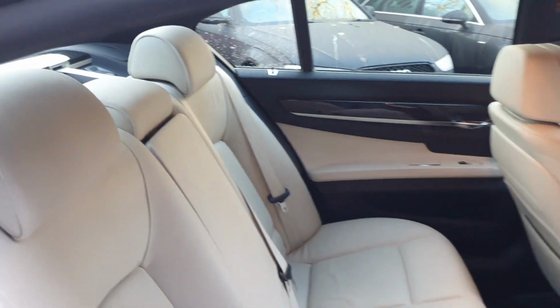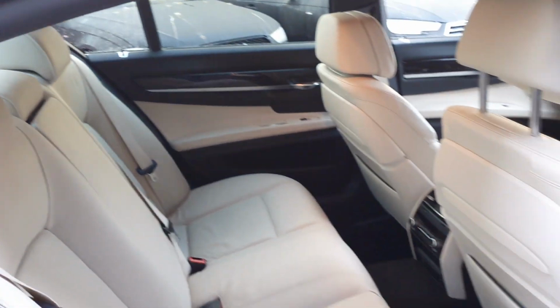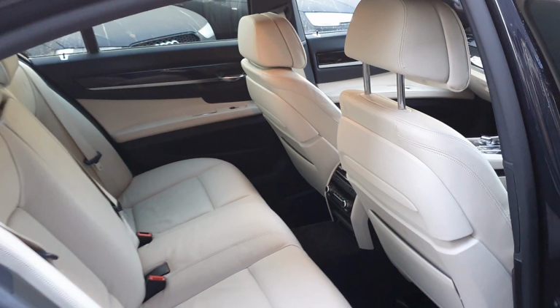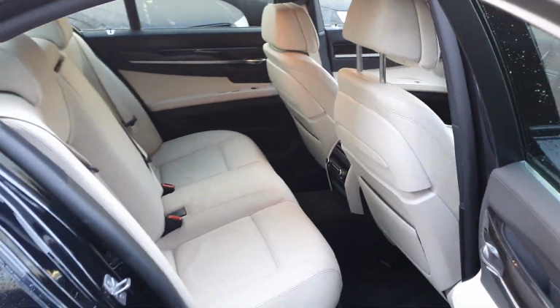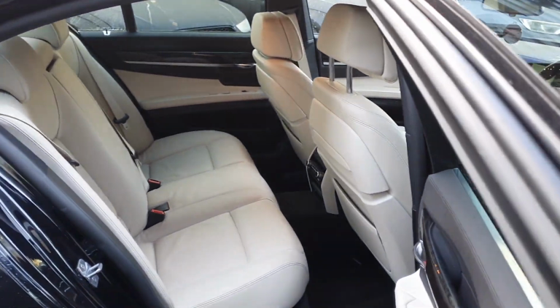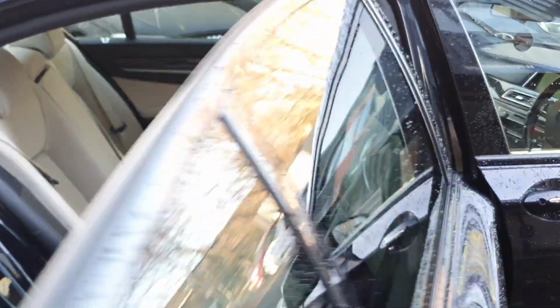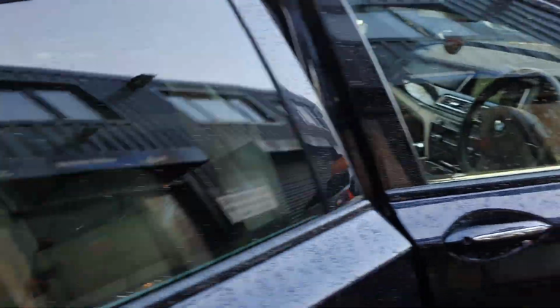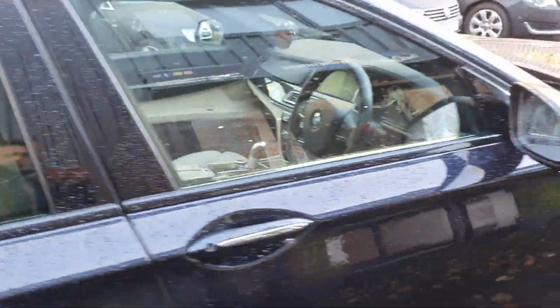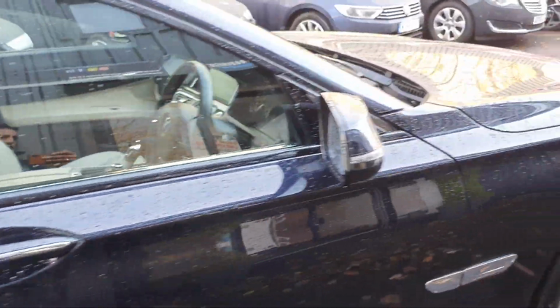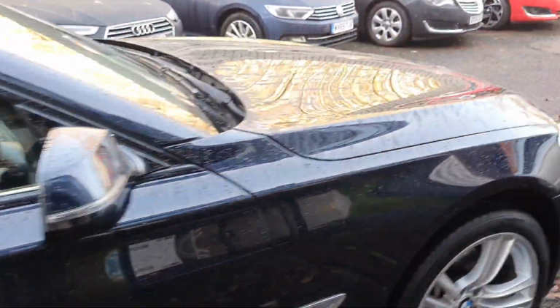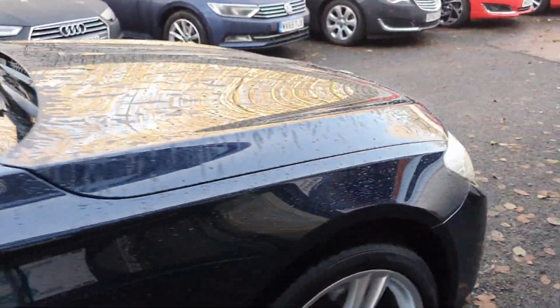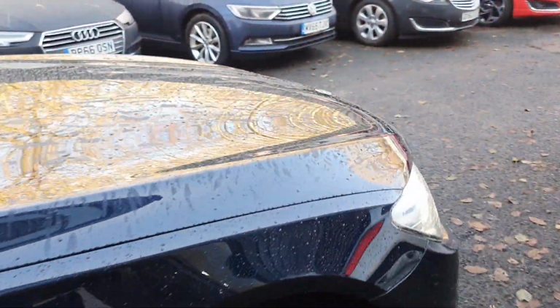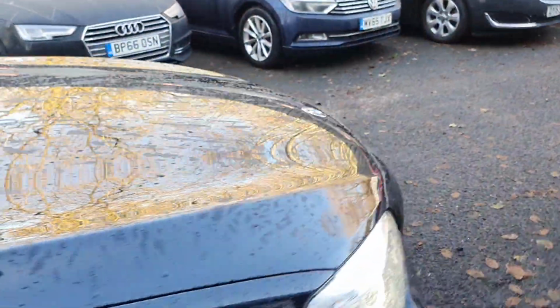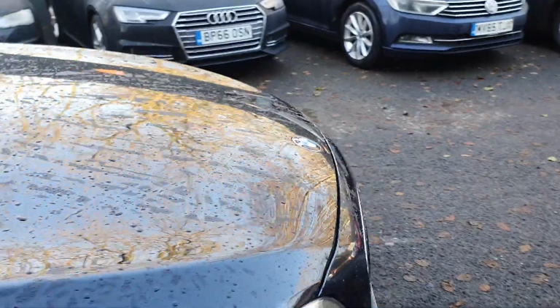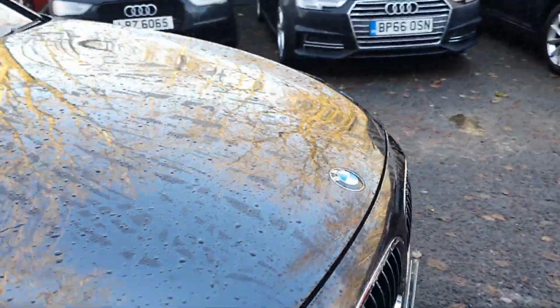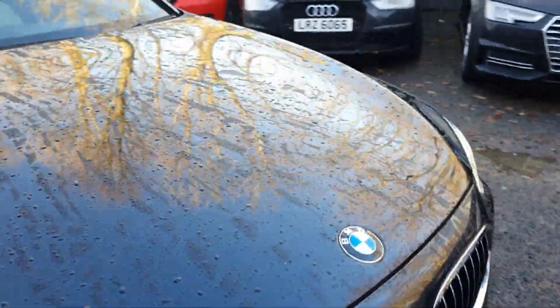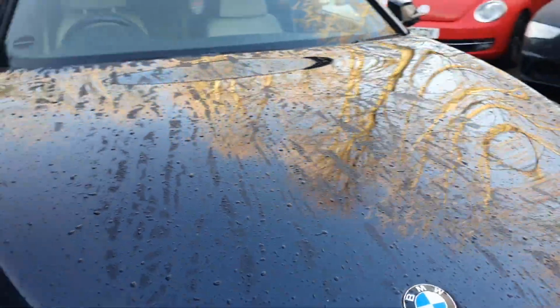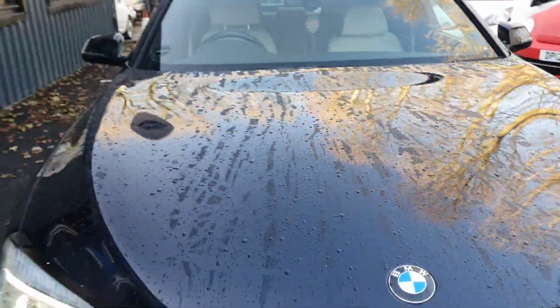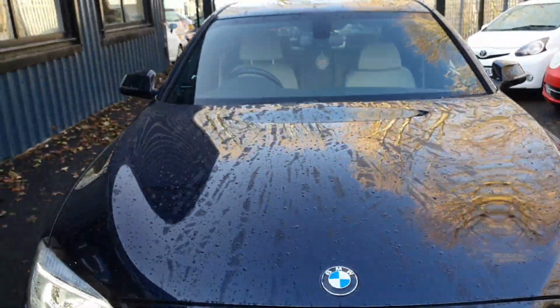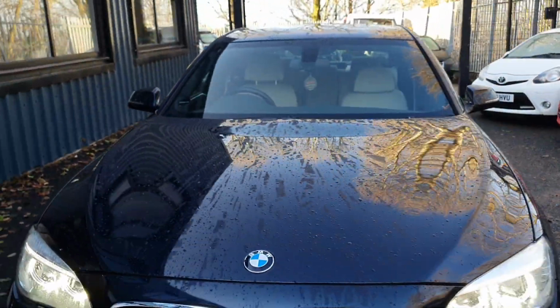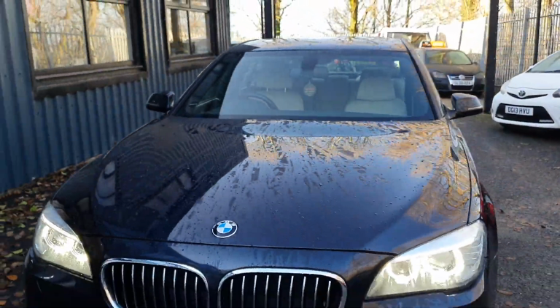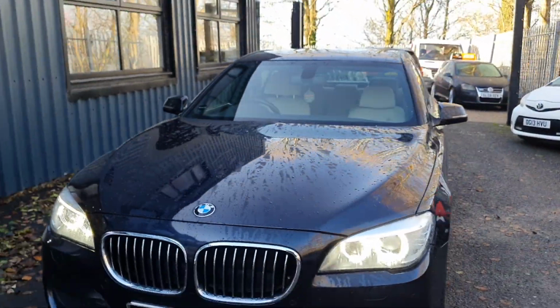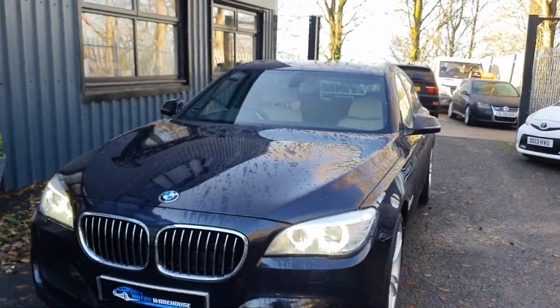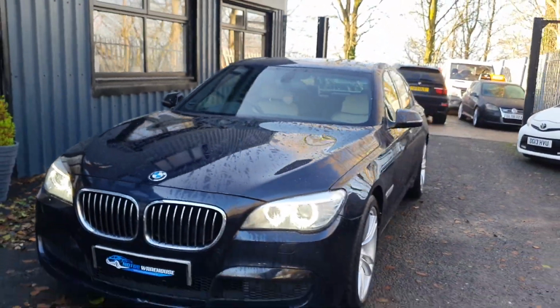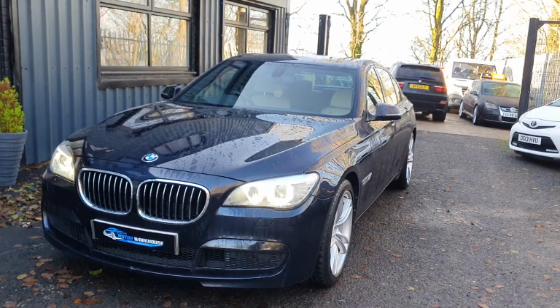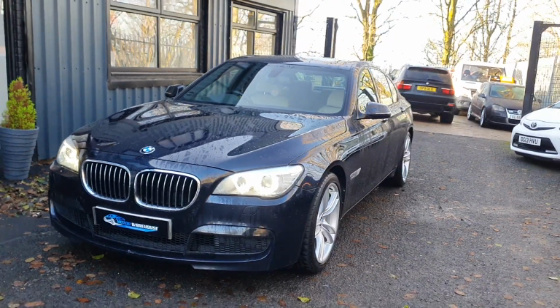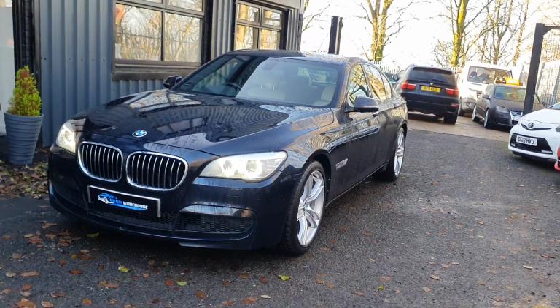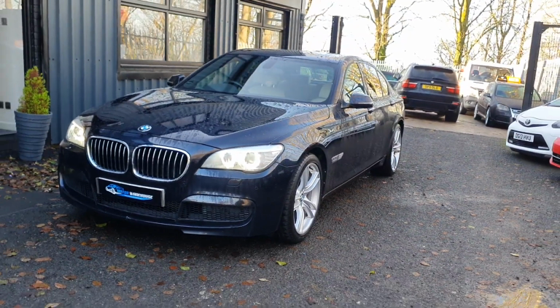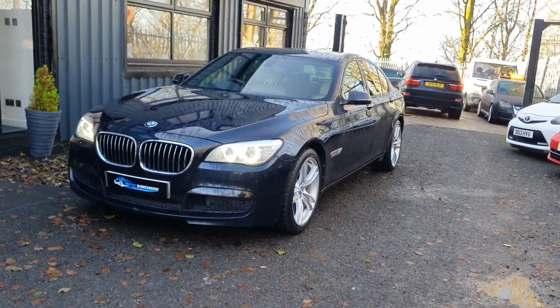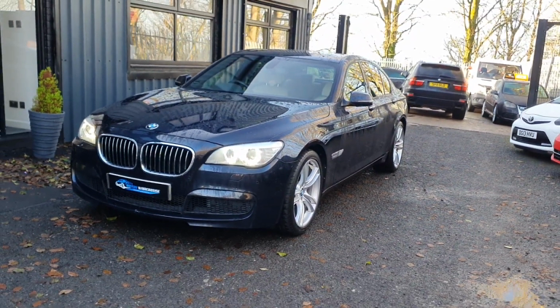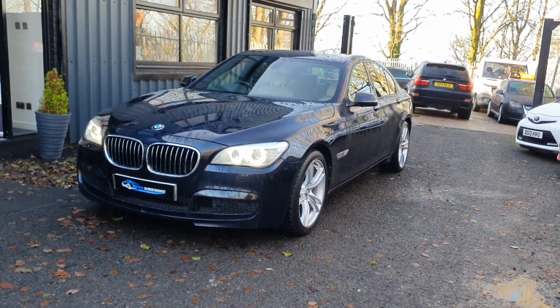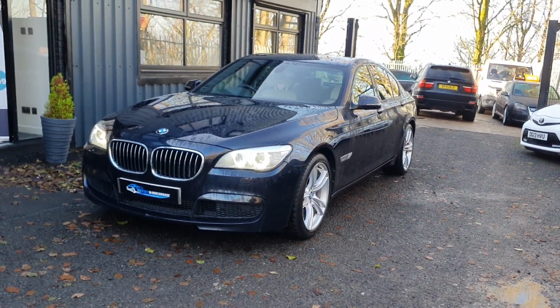Just overall a beautiful, beautiful car. Full service history with this vehicle — partial BMW, partial independent. The car is in immaculate condition. Privately owned. Just a lovely, lovely car to drive.